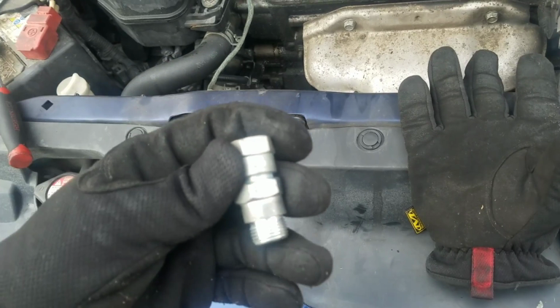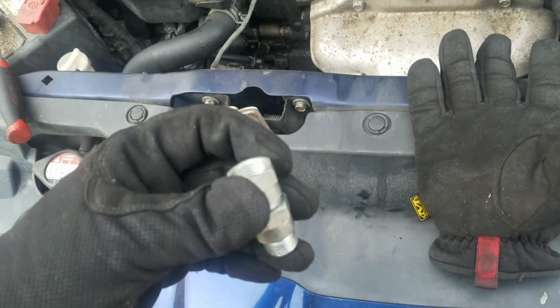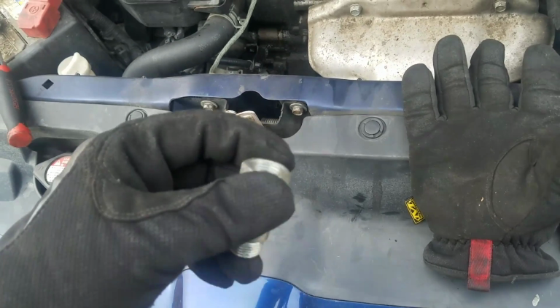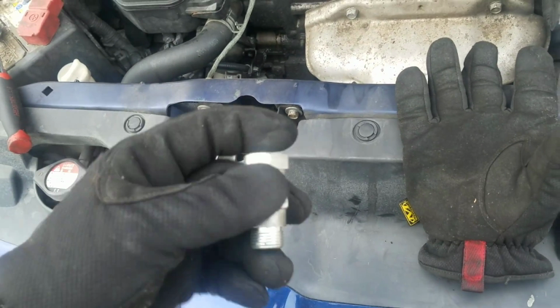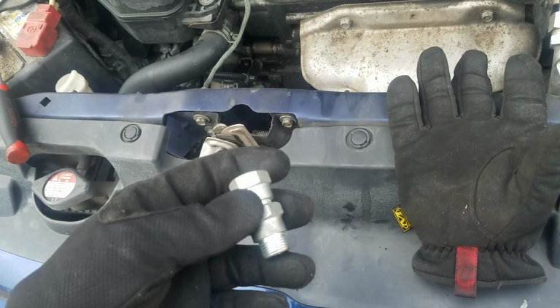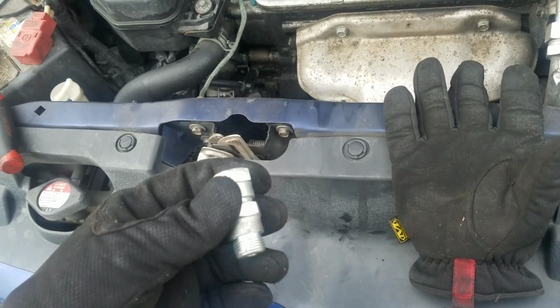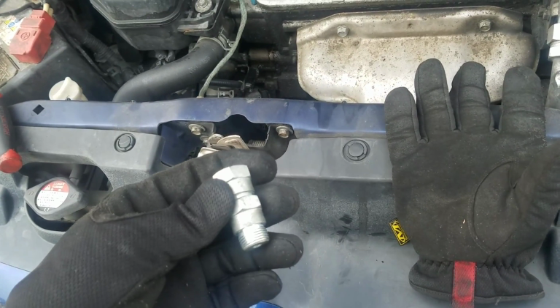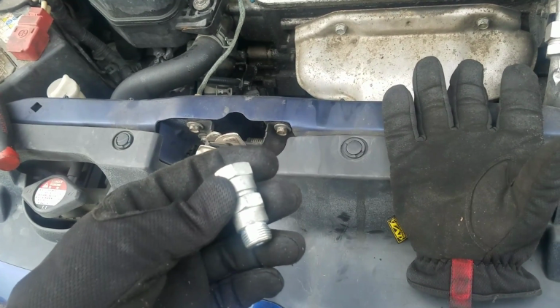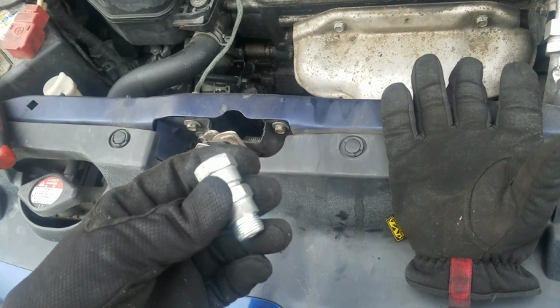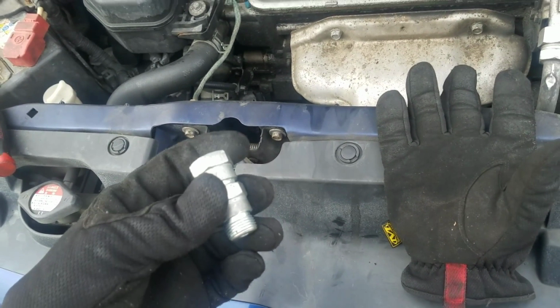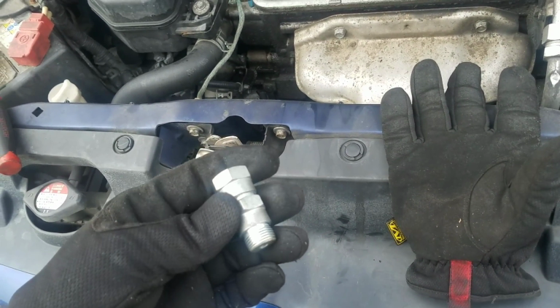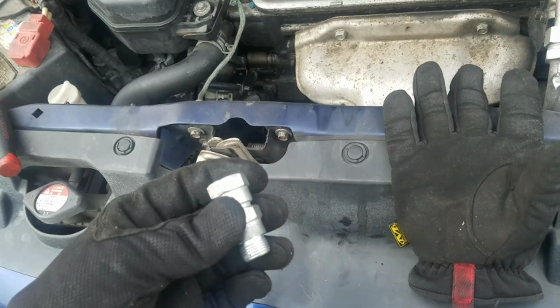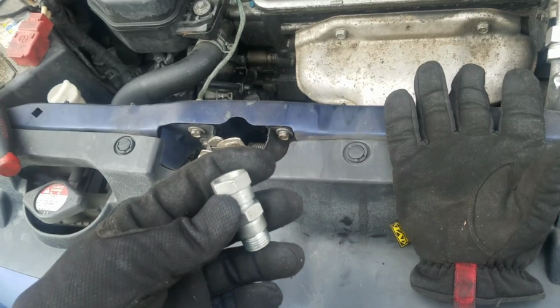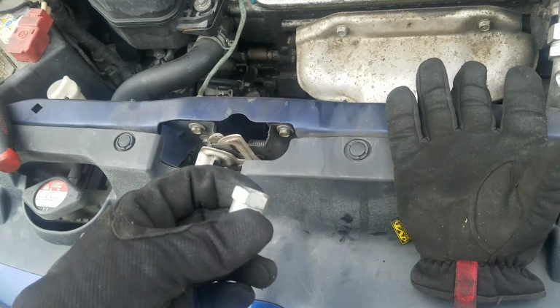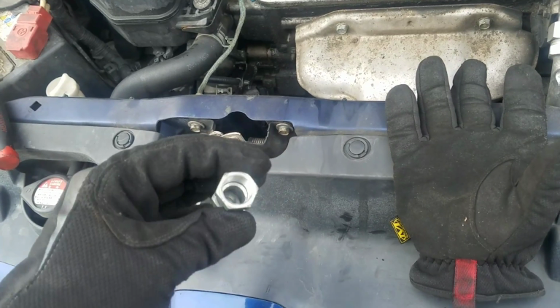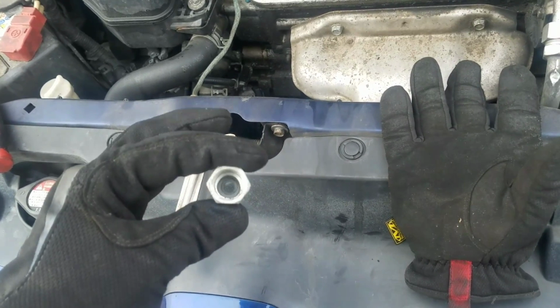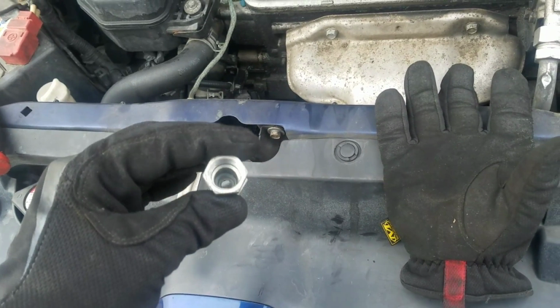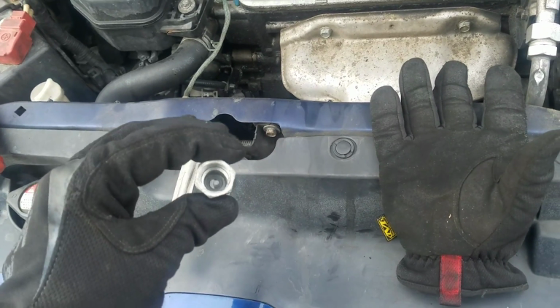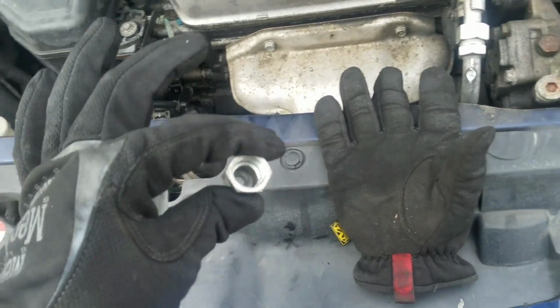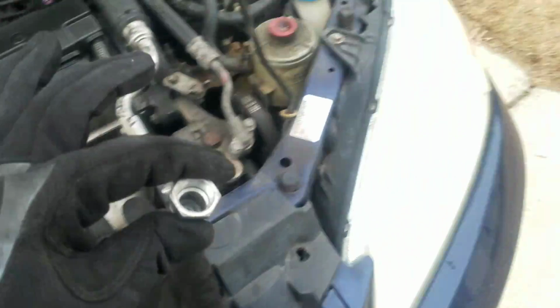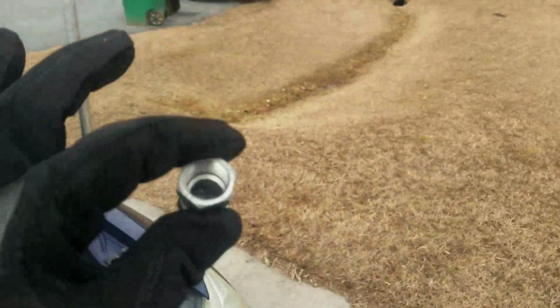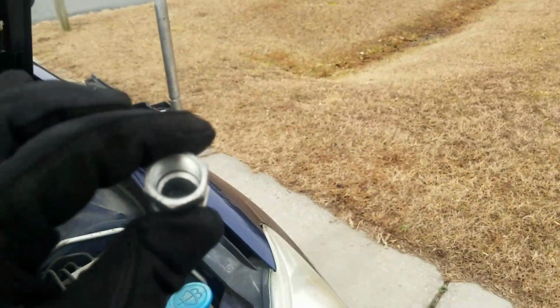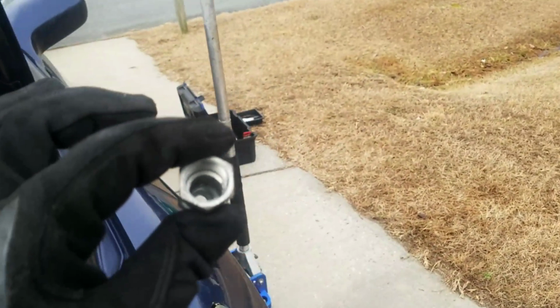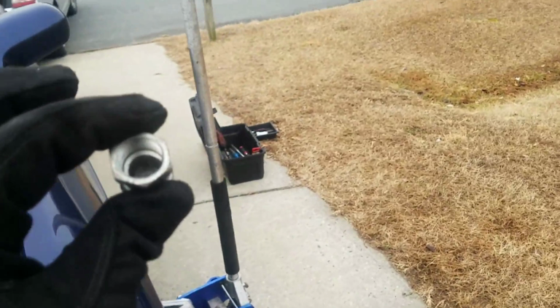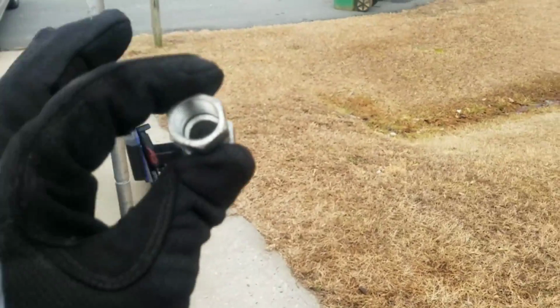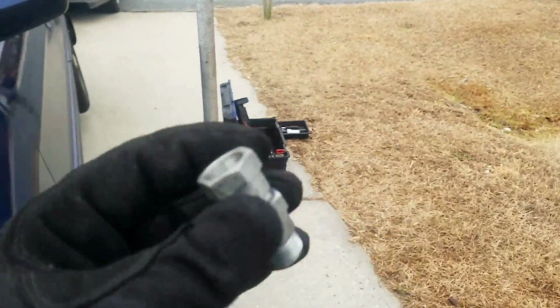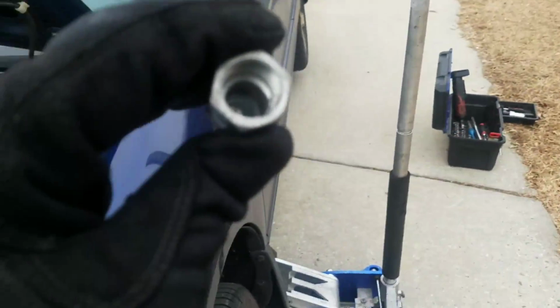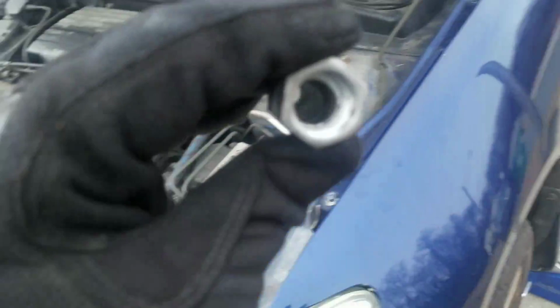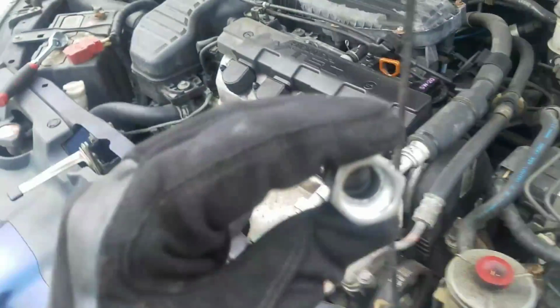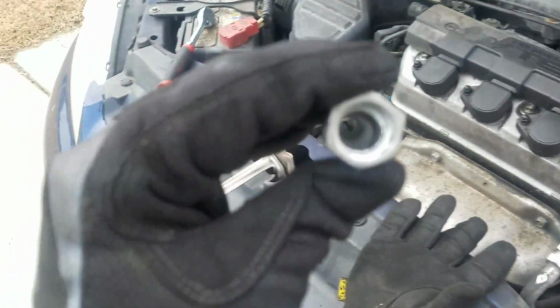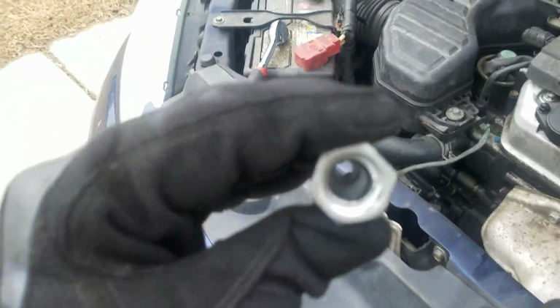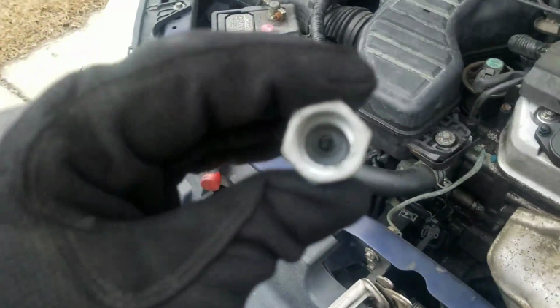You can get a bench vise at Harbor Freight or somewhere like that for probably about 30-40 bucks if you need one. Or just a big C-clamp — you can C-clamp it up against a tree or something. That'd be a cheaper way of doing it too.